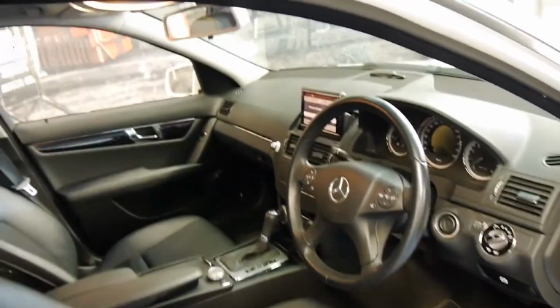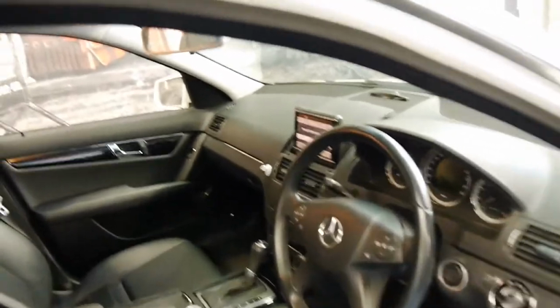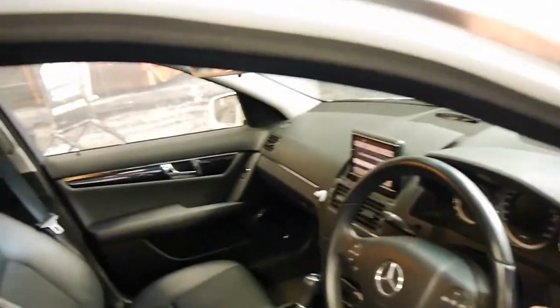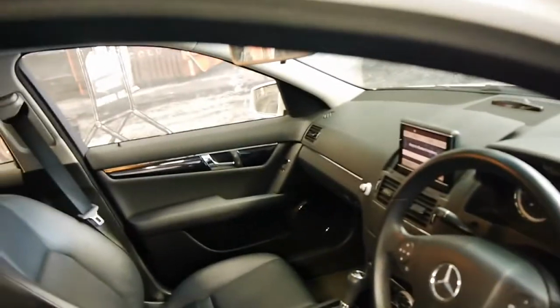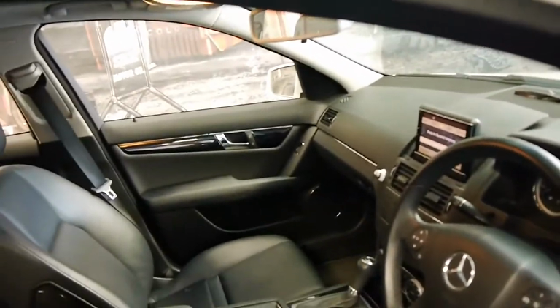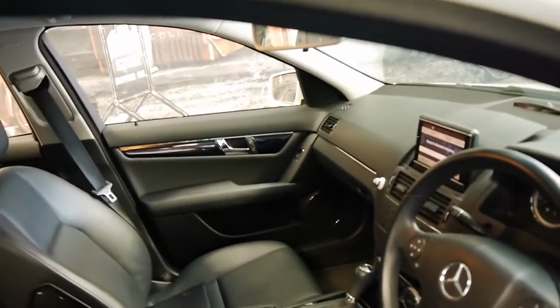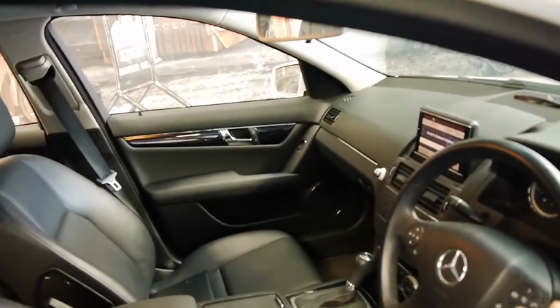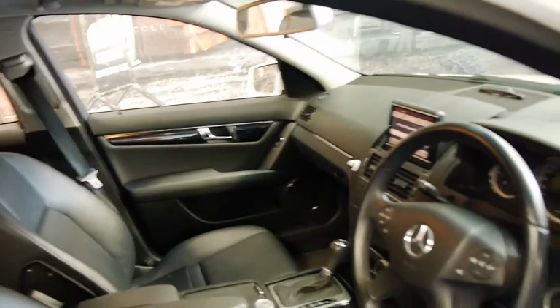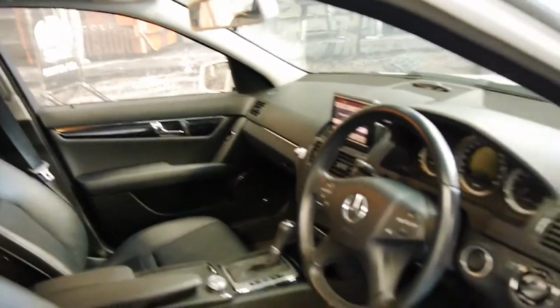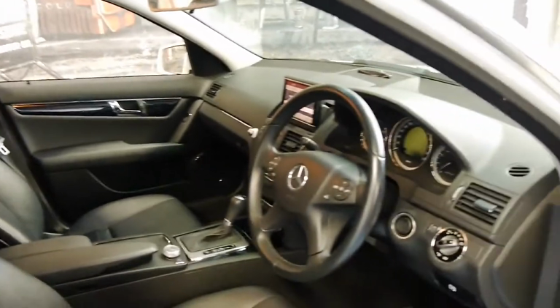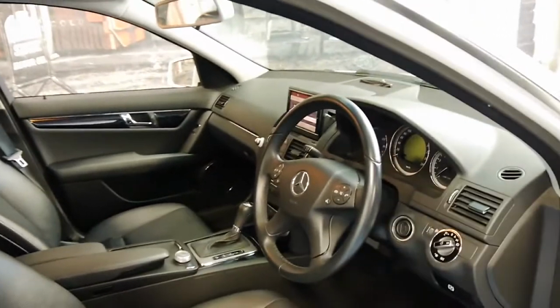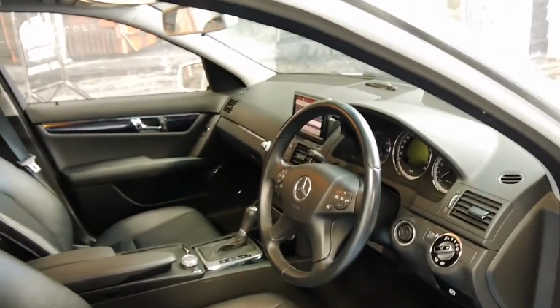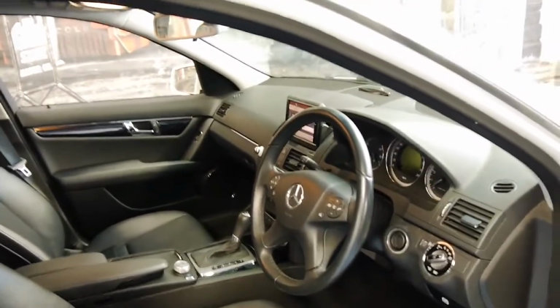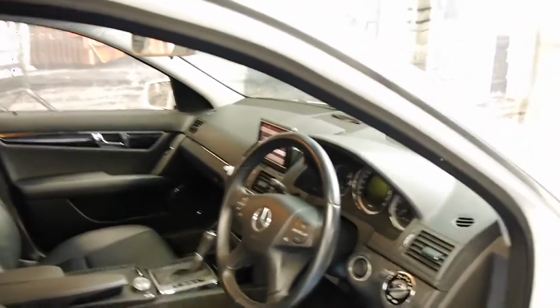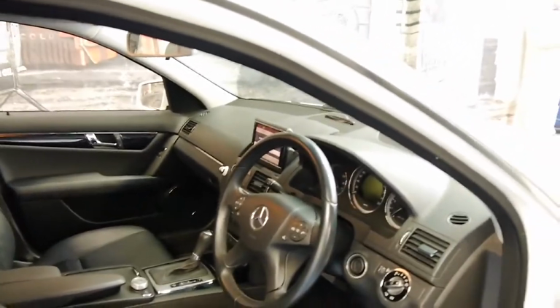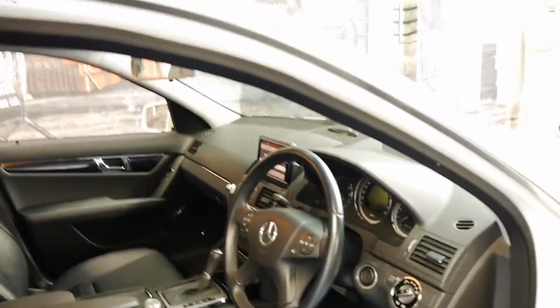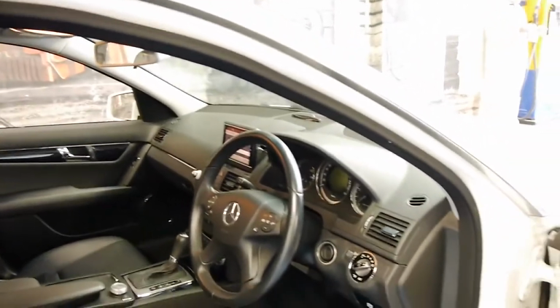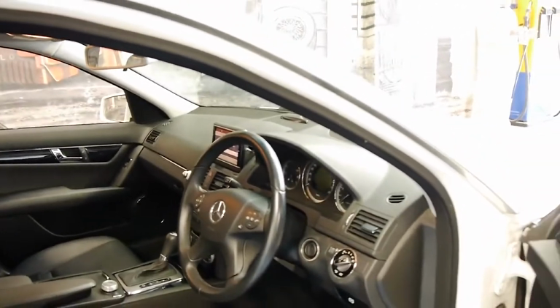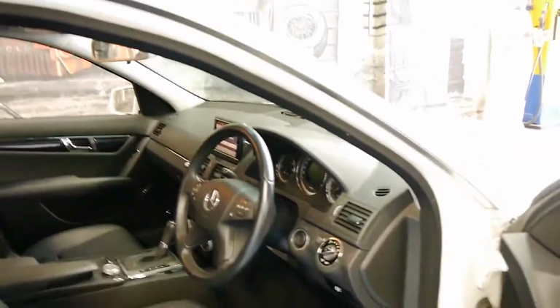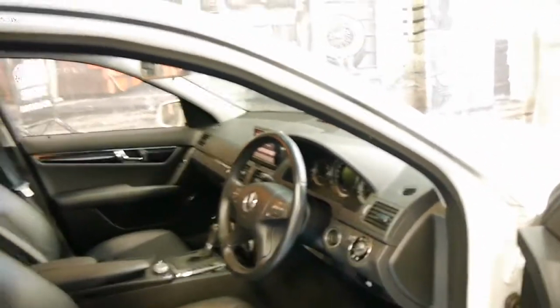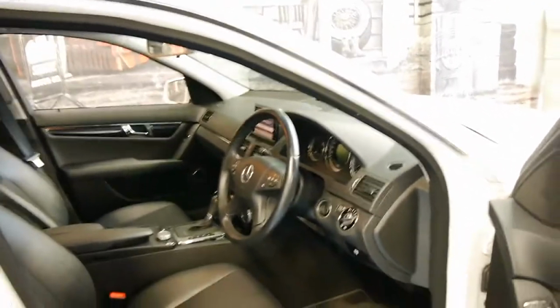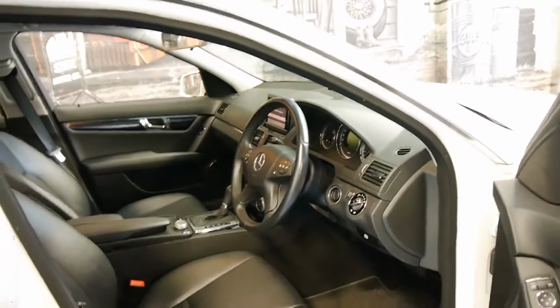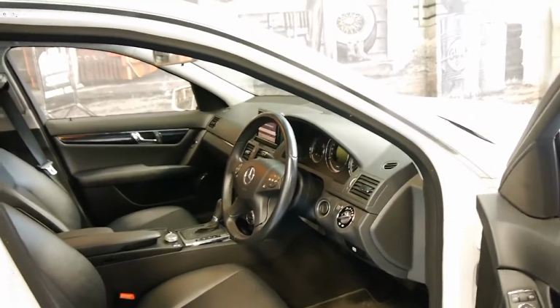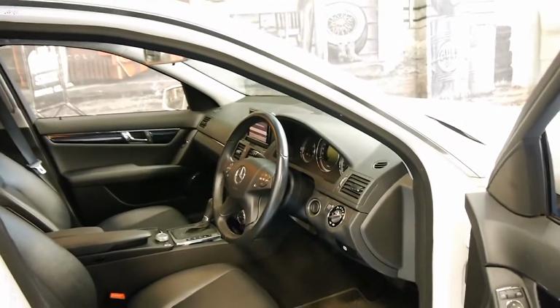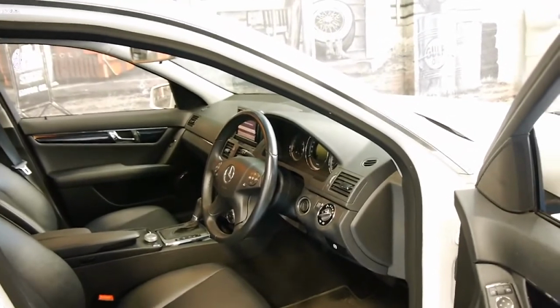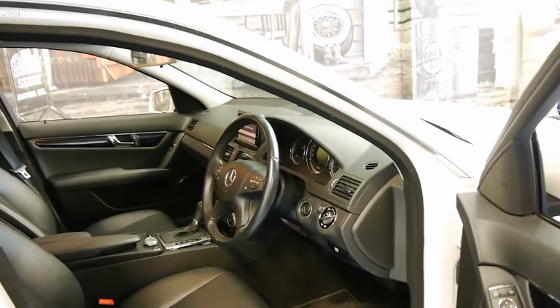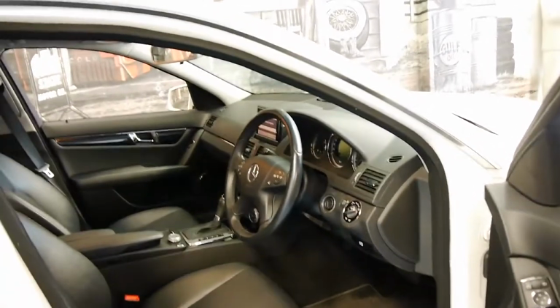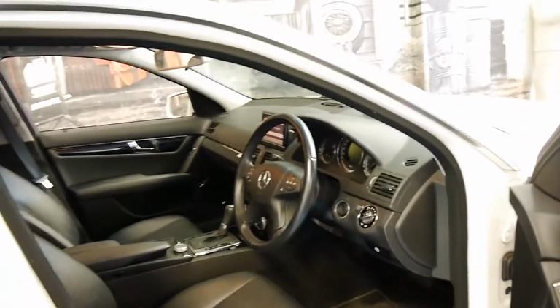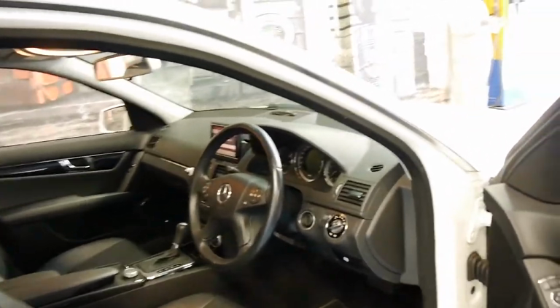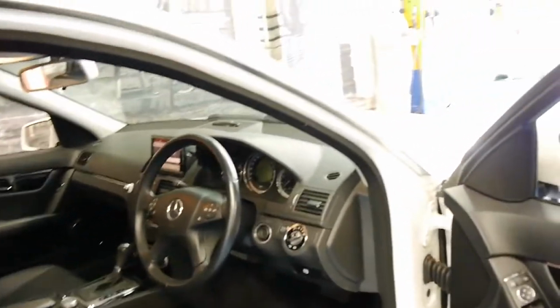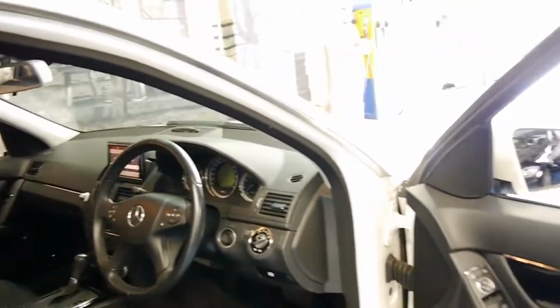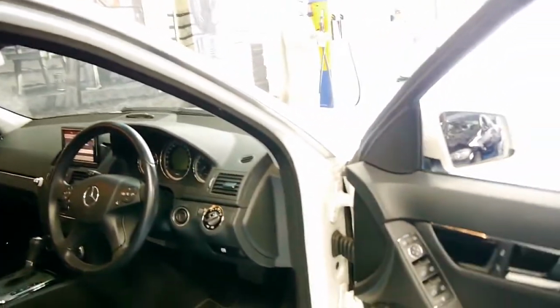The car drives absolutely beautifully and the condition is outstanding. We've seen other 2010 models with 80,000 kilometres and they just don't come close to this in terms of their condition.